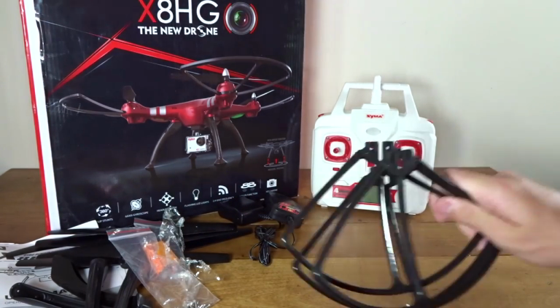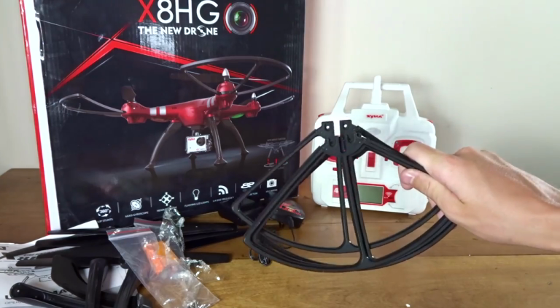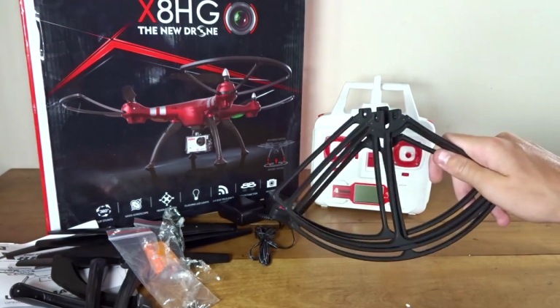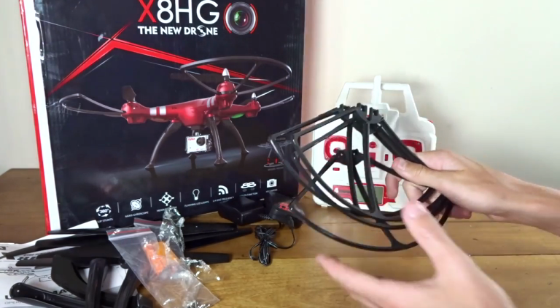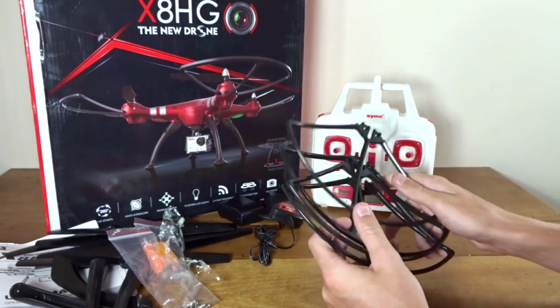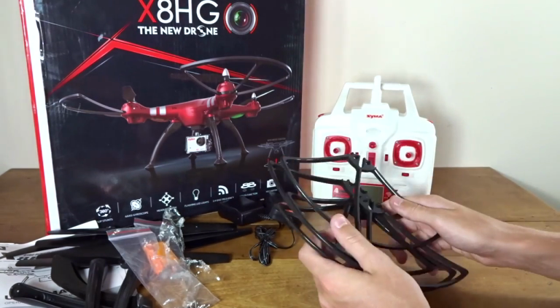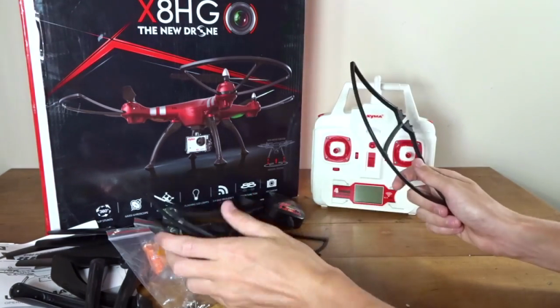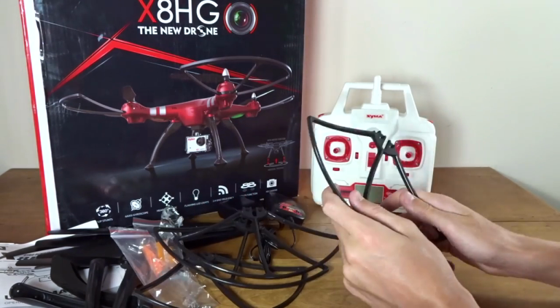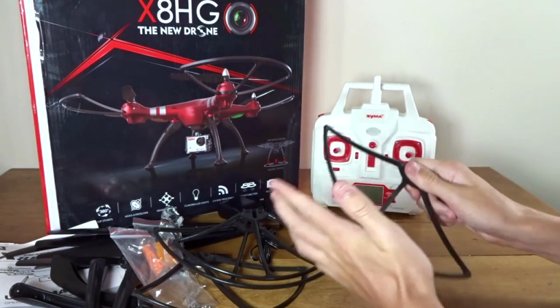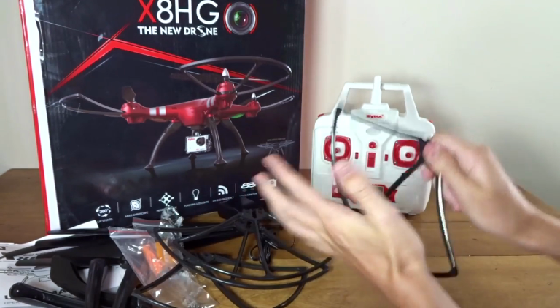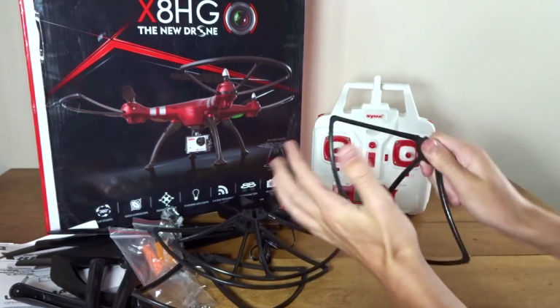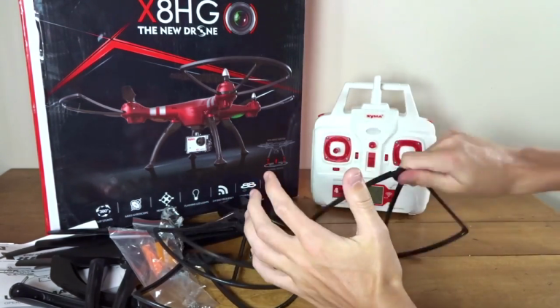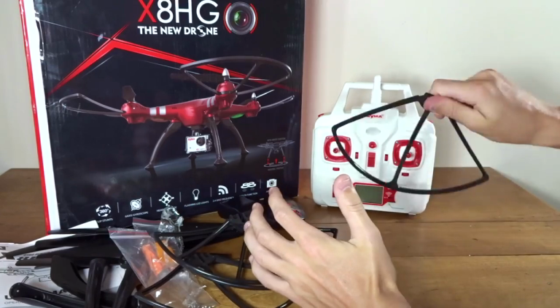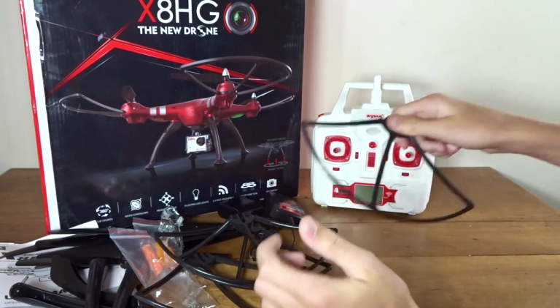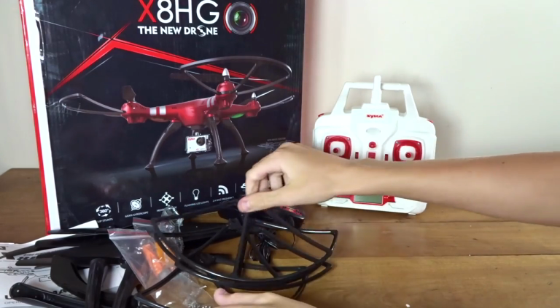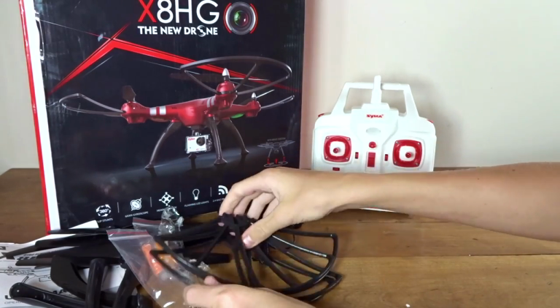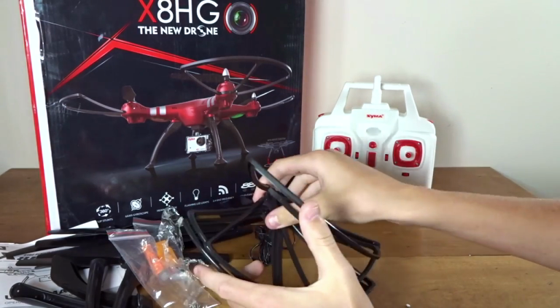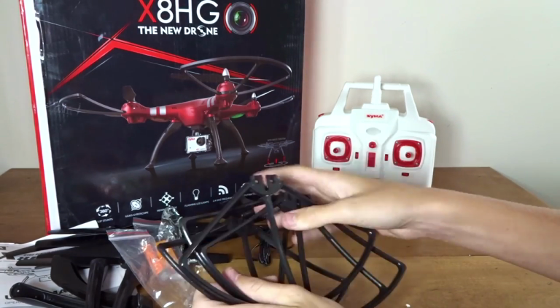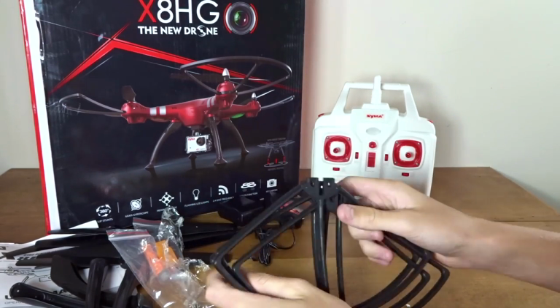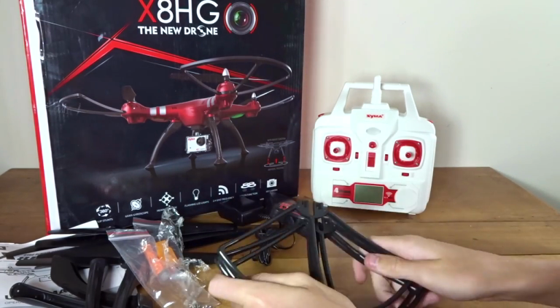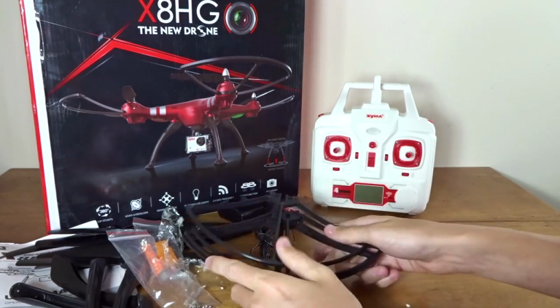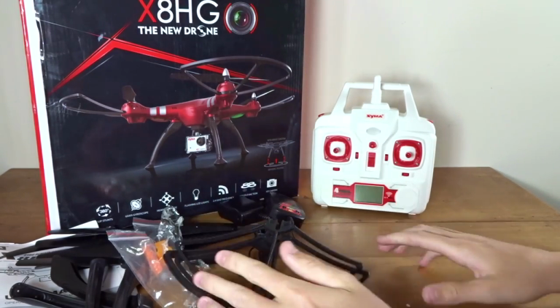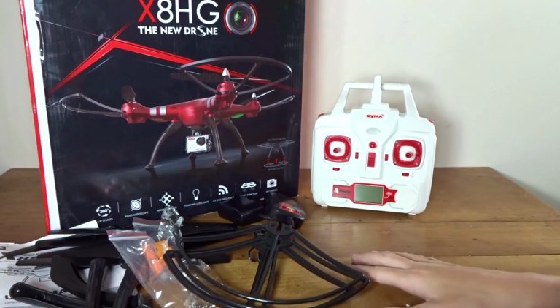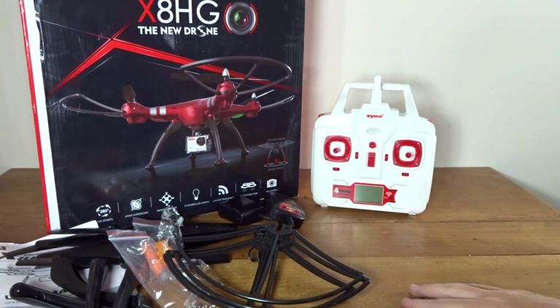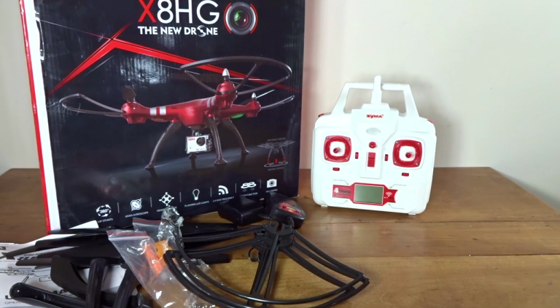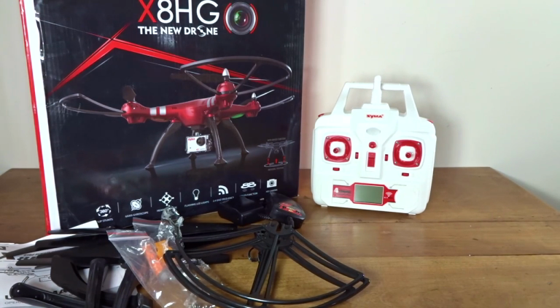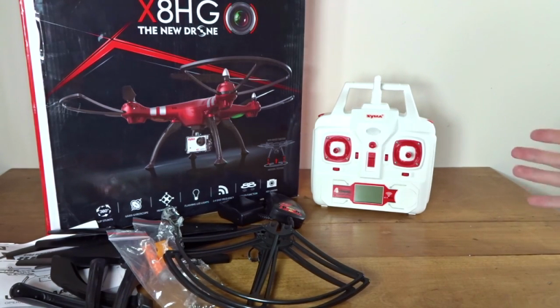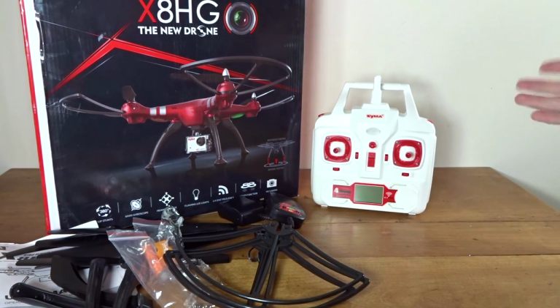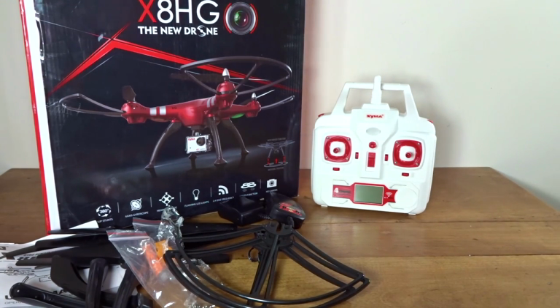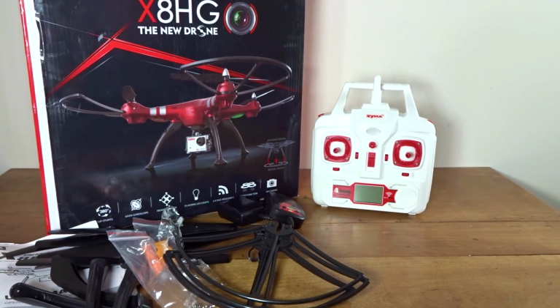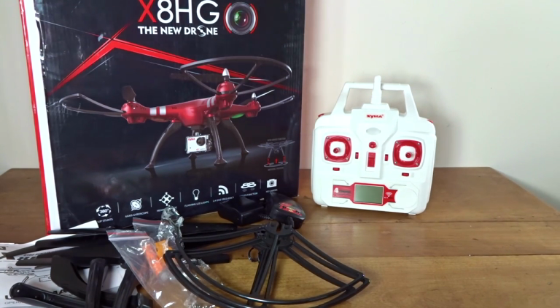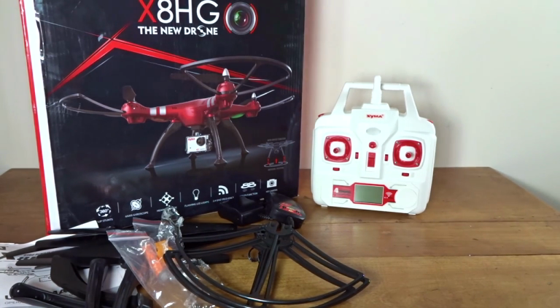Here are the prop guards — four big ones. They're pretty strong, but I don't know how much they're going to do on a large aerial quad like this. I don't really think they're worth it.